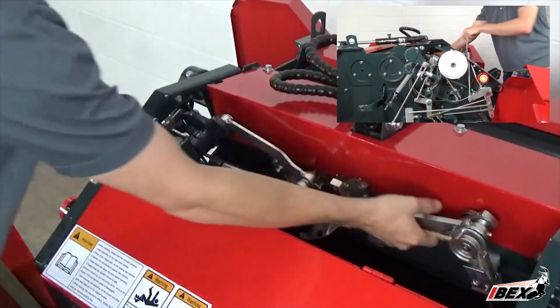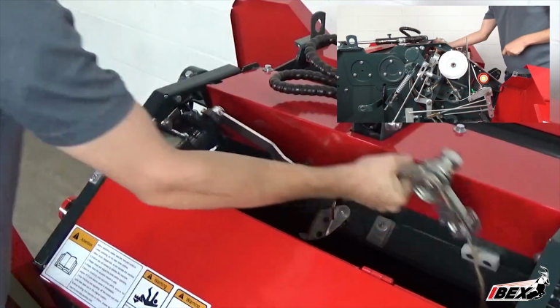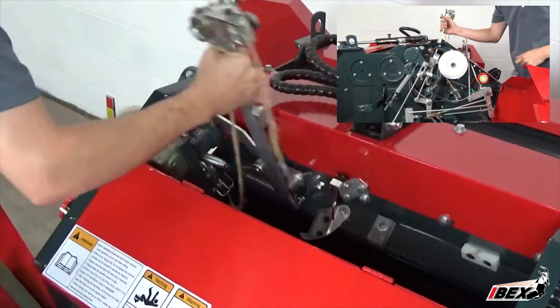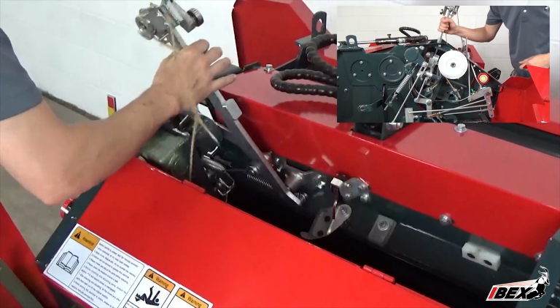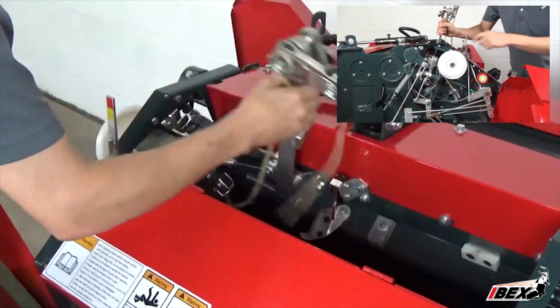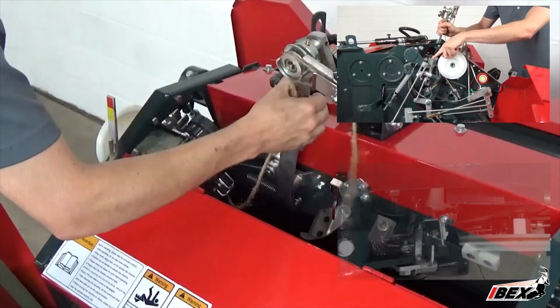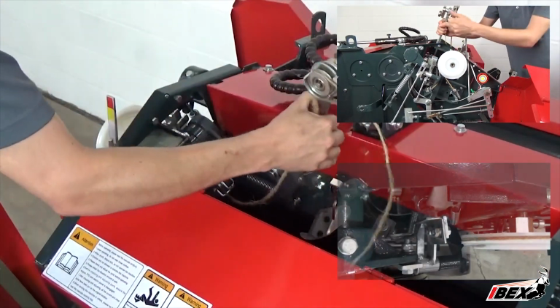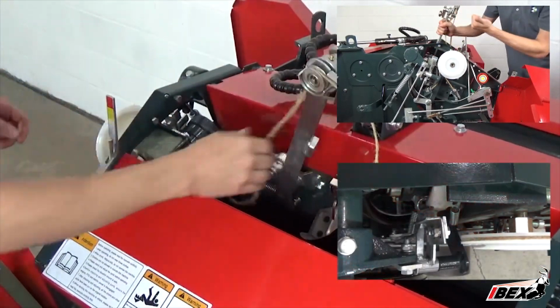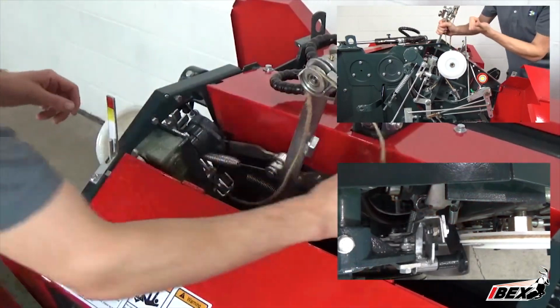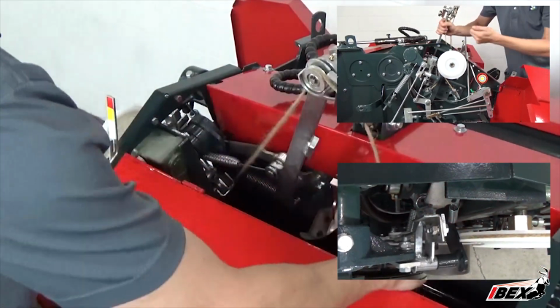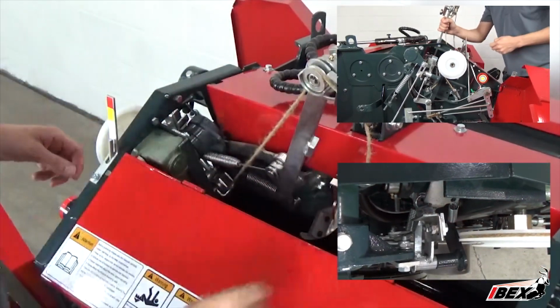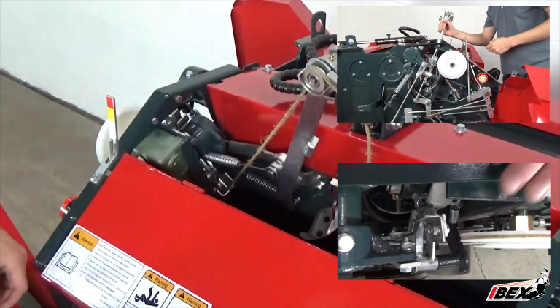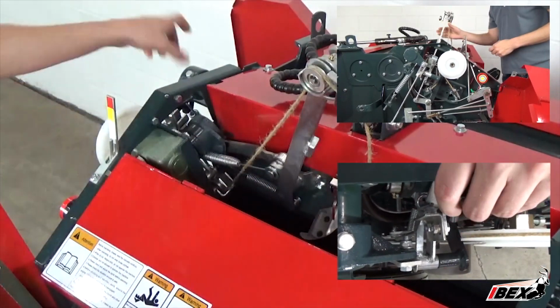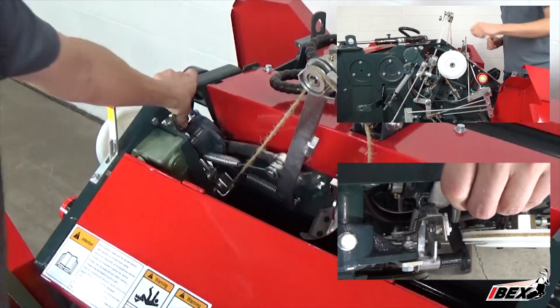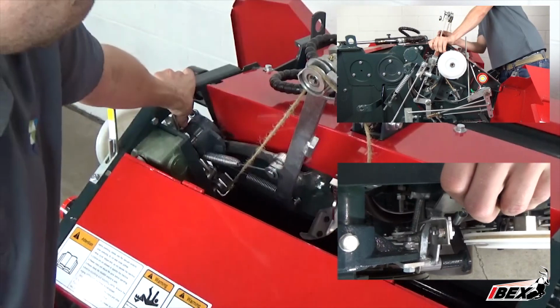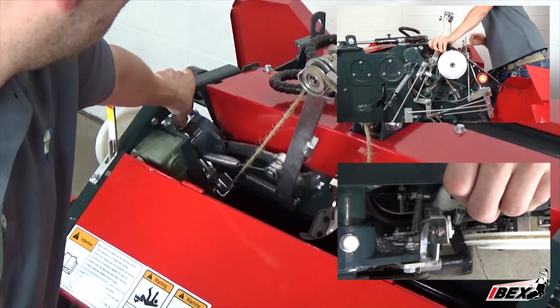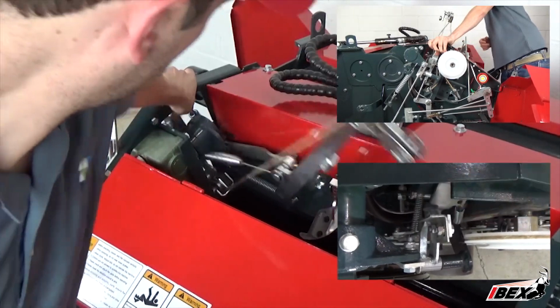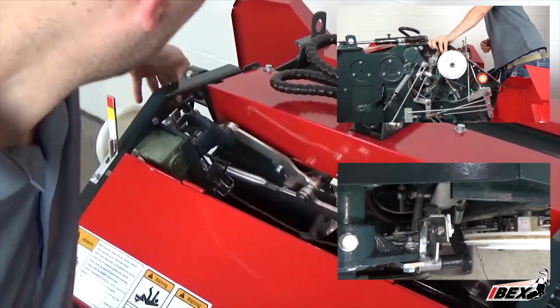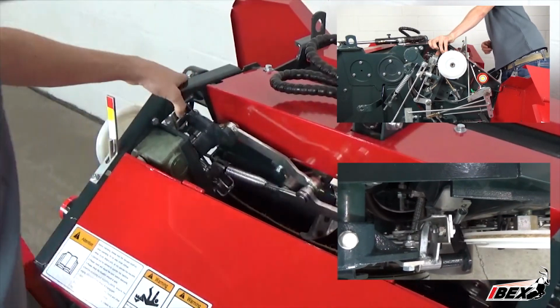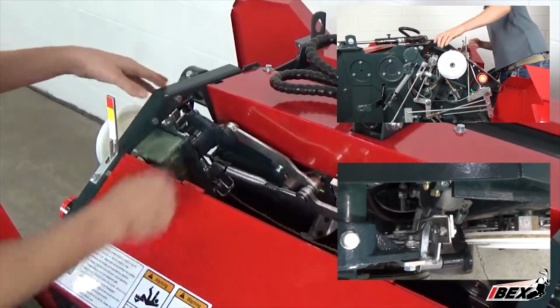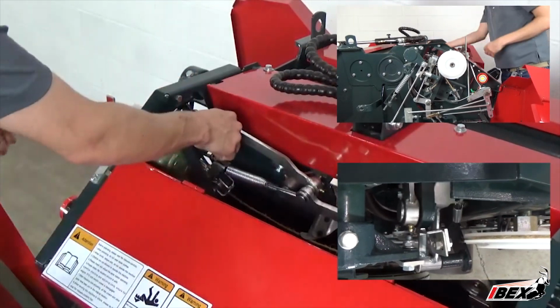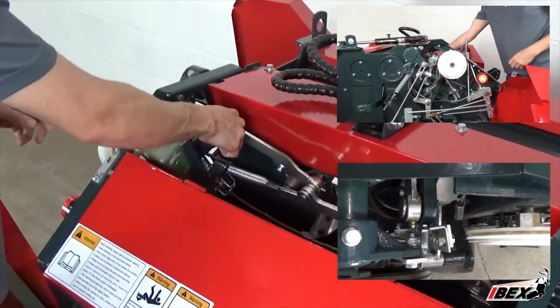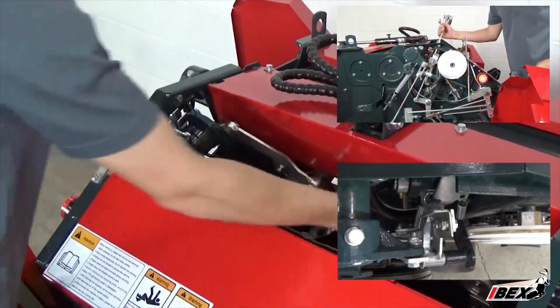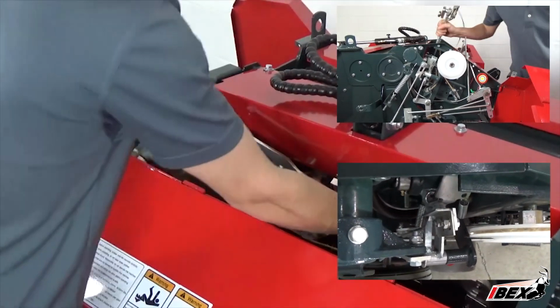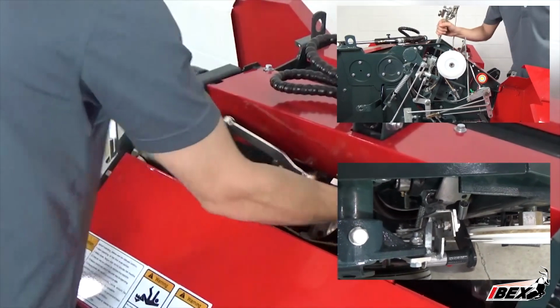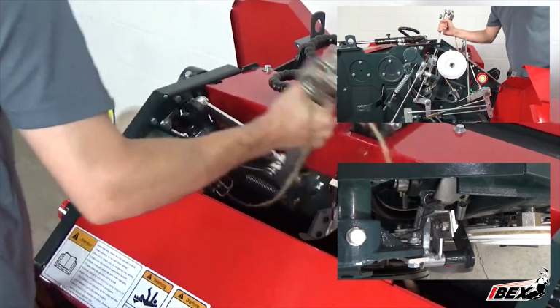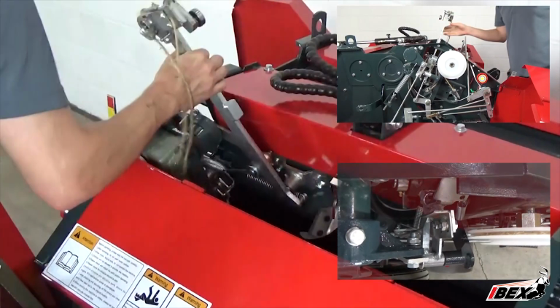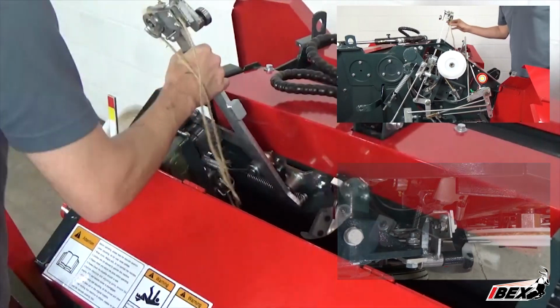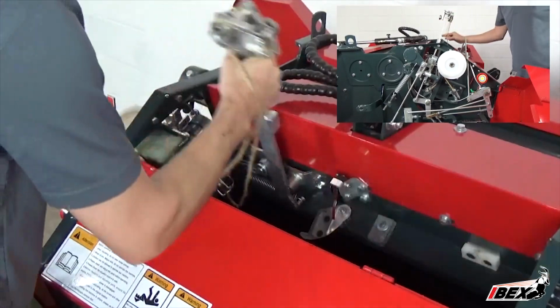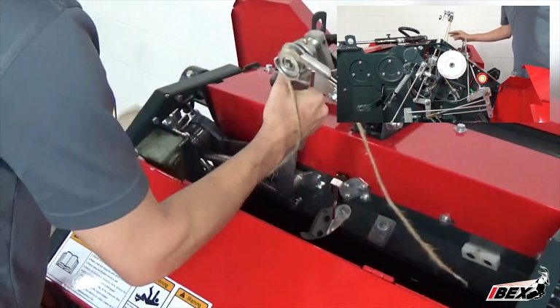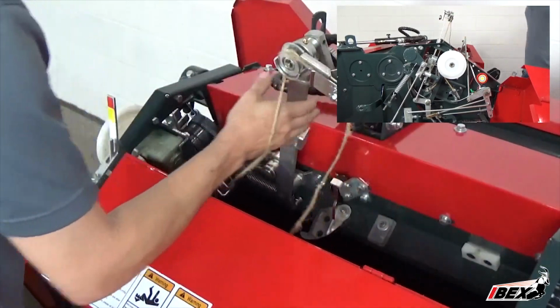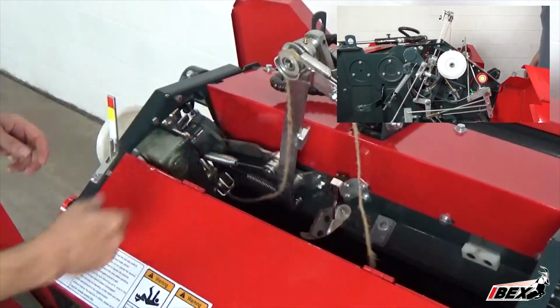Lift up on the twine arm and pull it counterclockwise all the way so that it comes in contact with the timing trigger connected to the density levers. Once this timing trigger is set, the twine arm should be pushed clockwise to approximately the one o'clock position. It will typically fall into this position without much force.